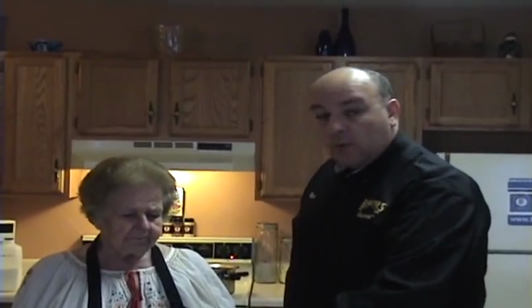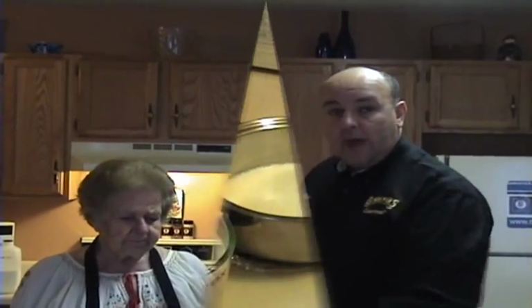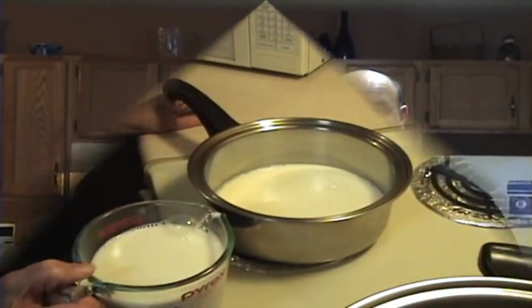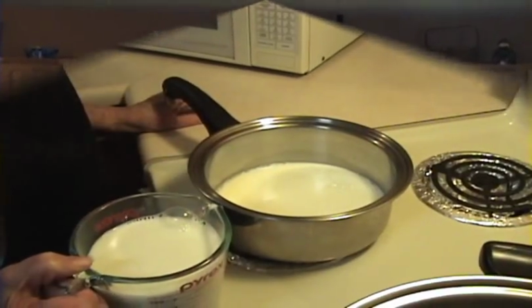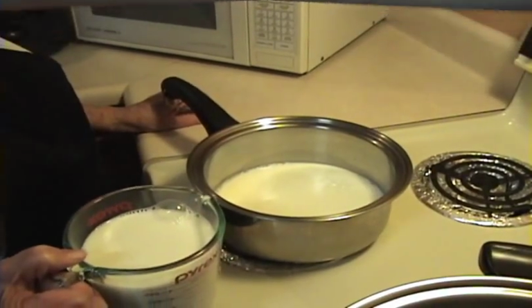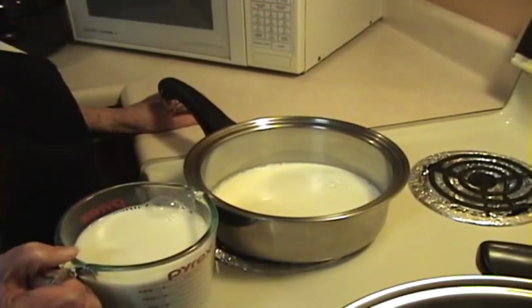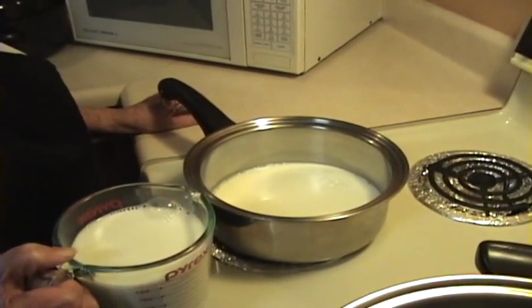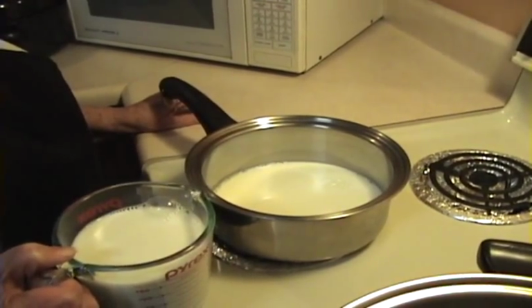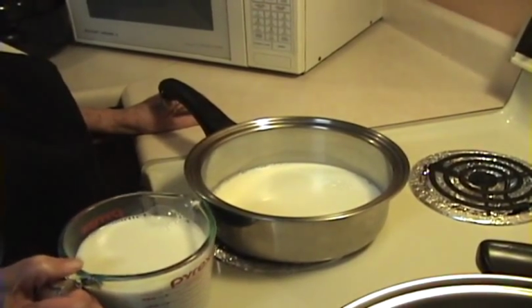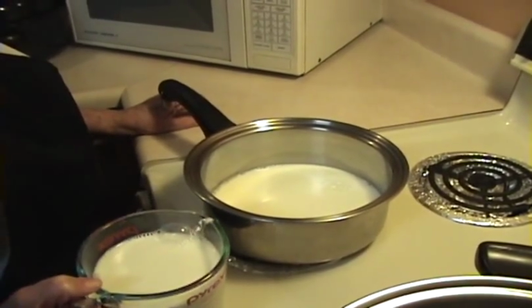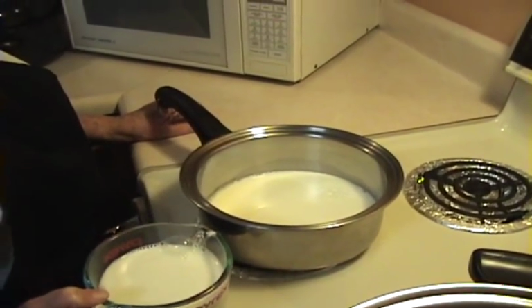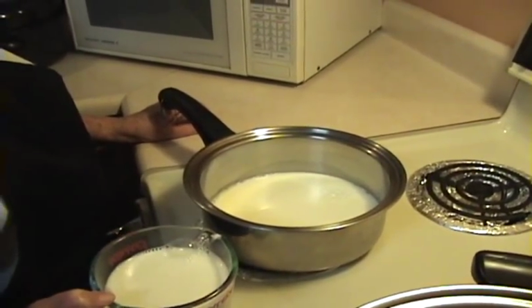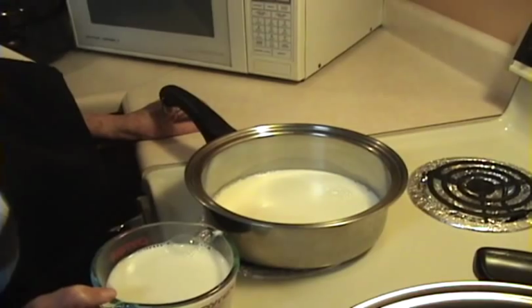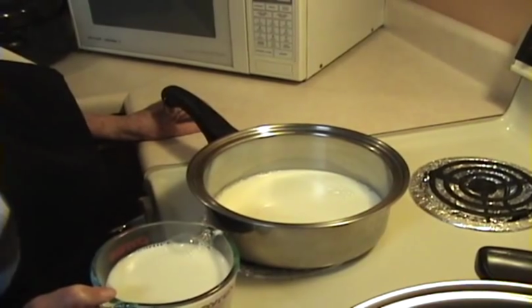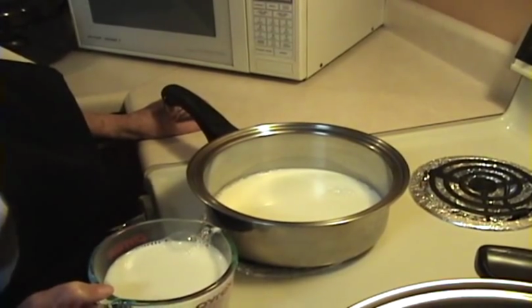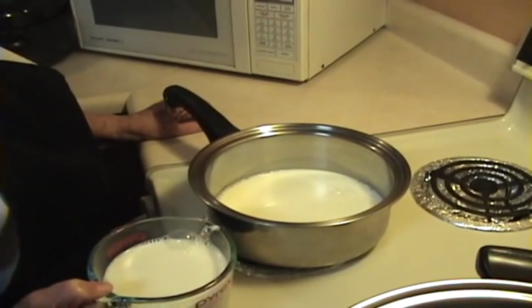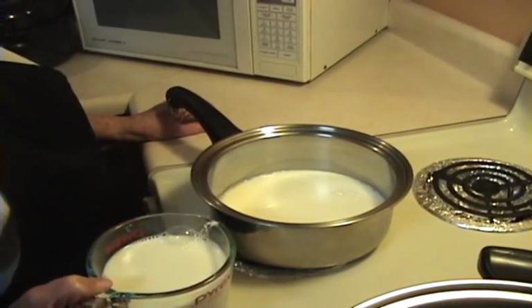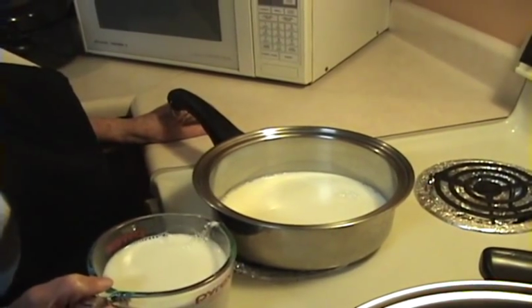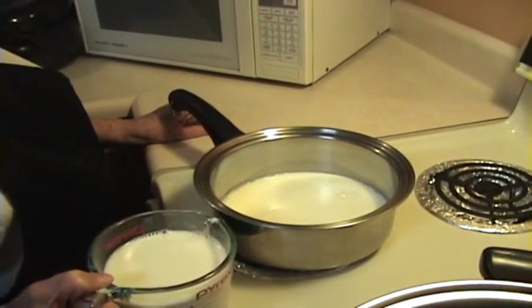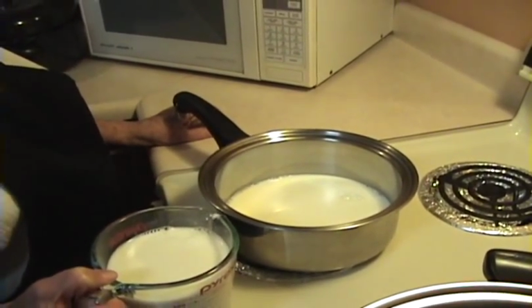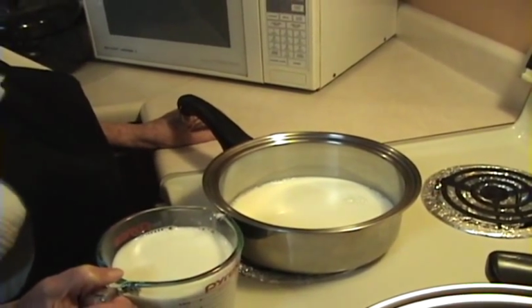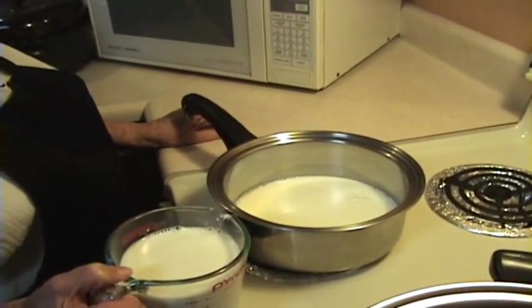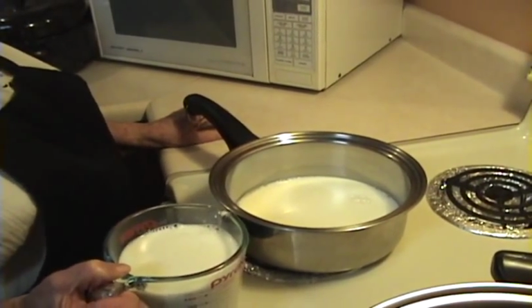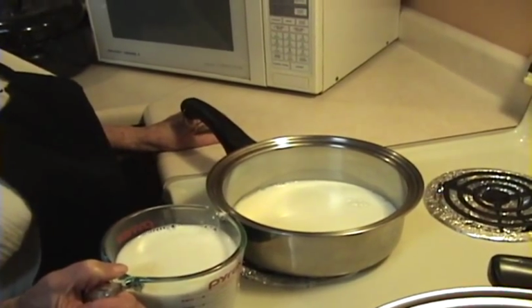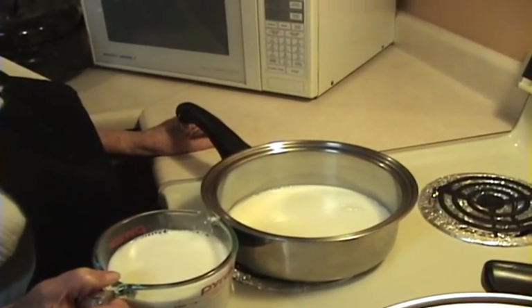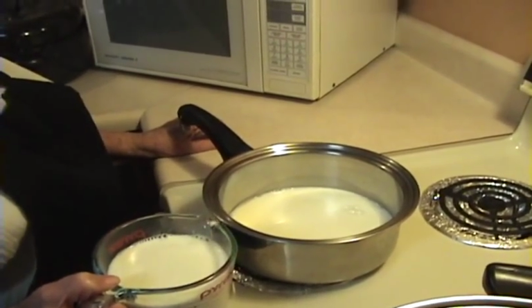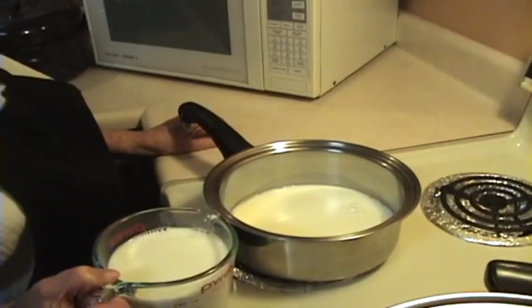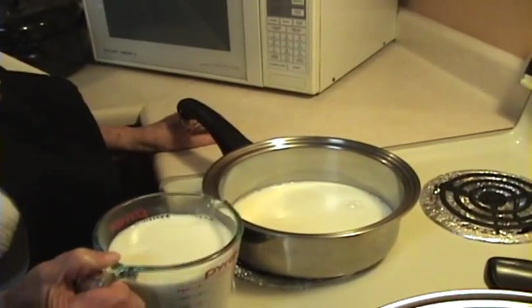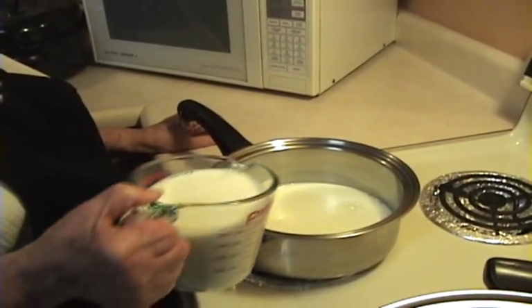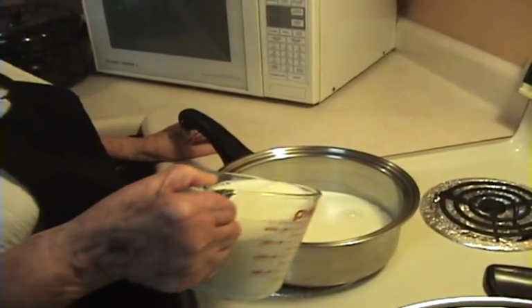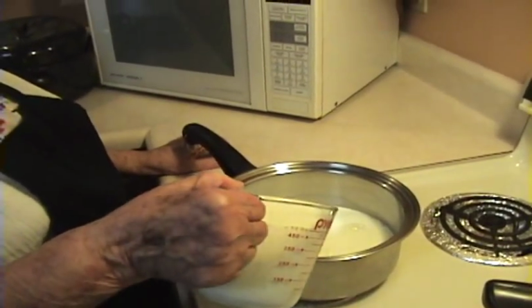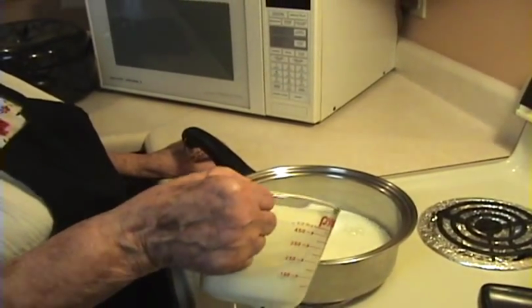So what we did is we put two cups of milk in the pan. We're going to put two more cups now and bring the milk to a boil. Go ahead, Mommy, go ahead and put that in there.